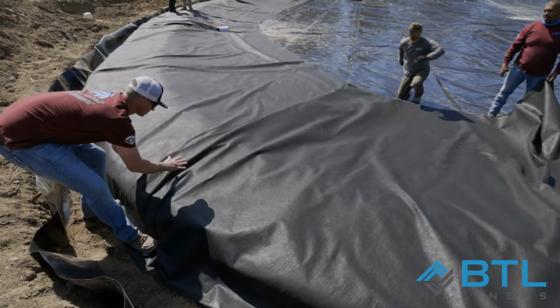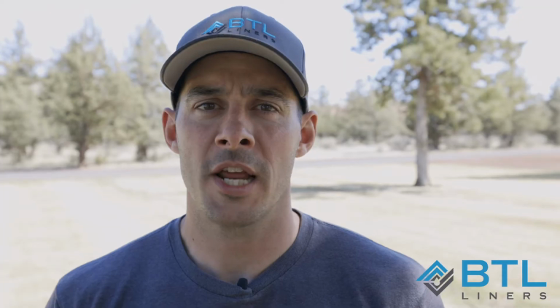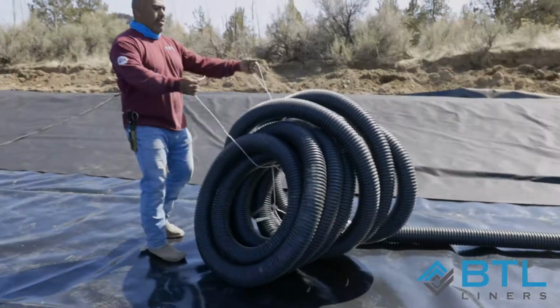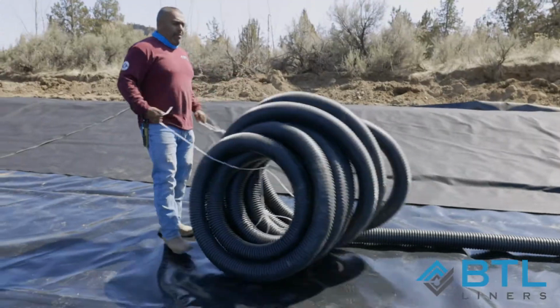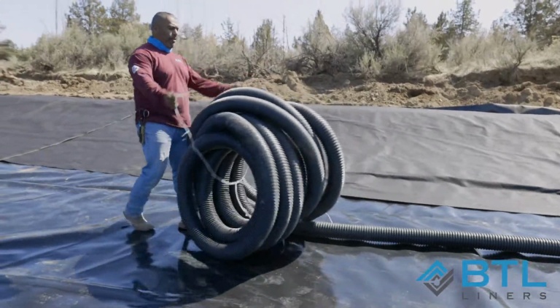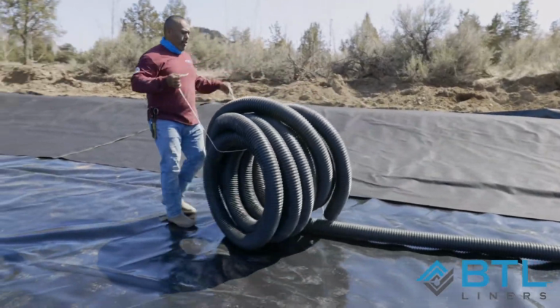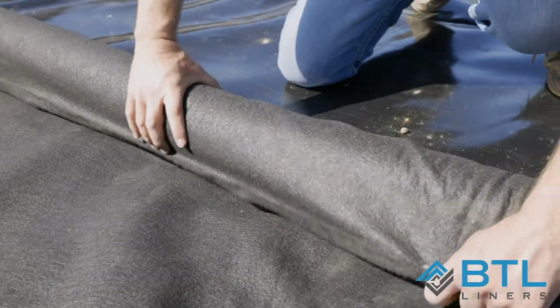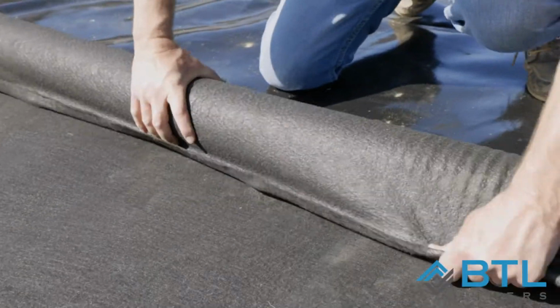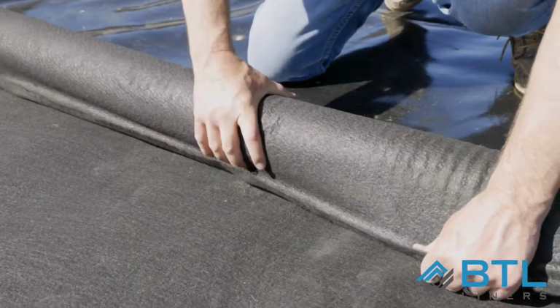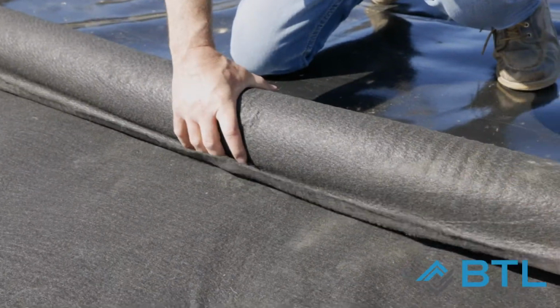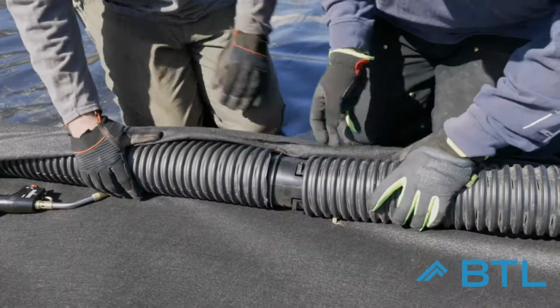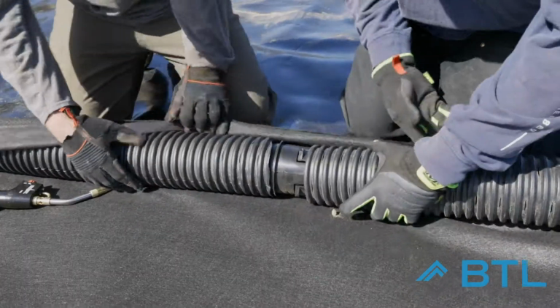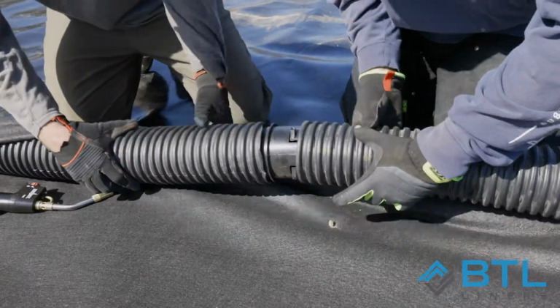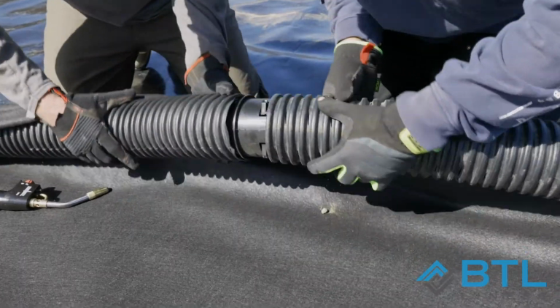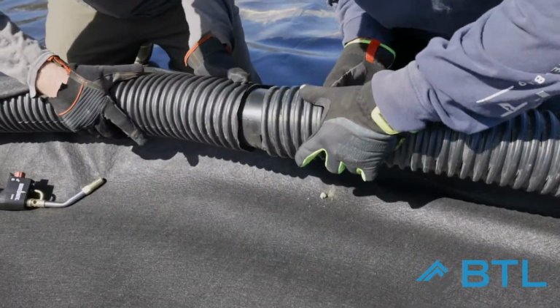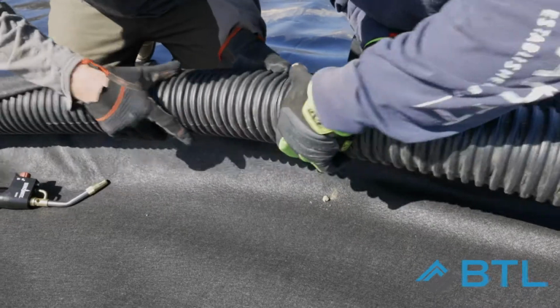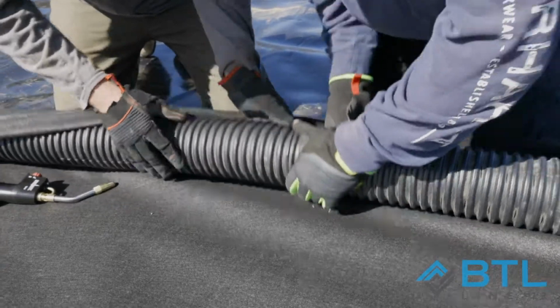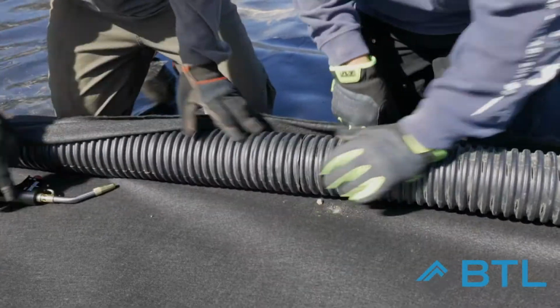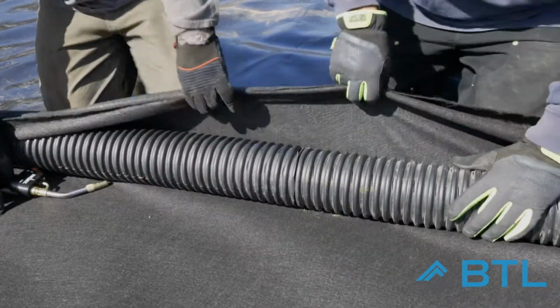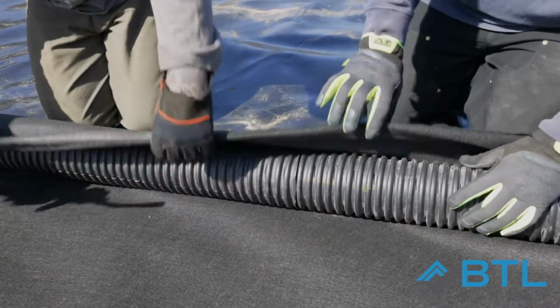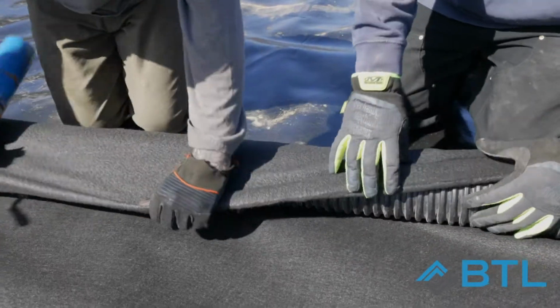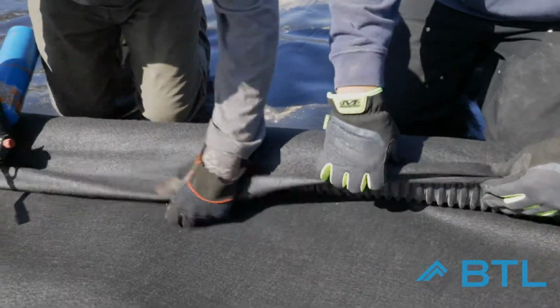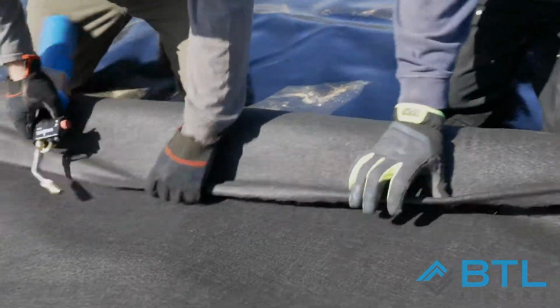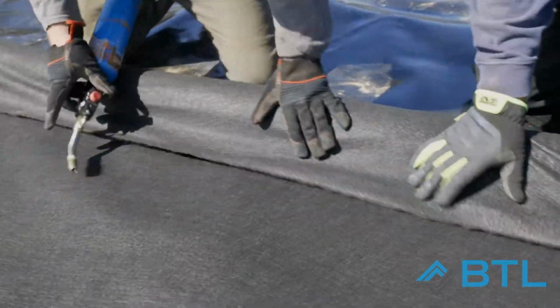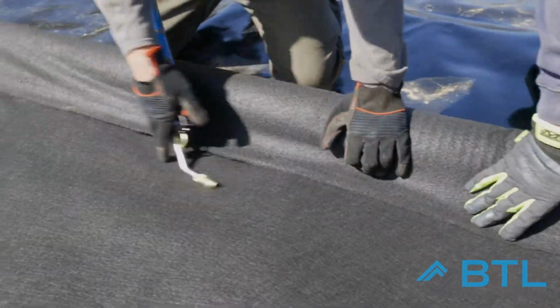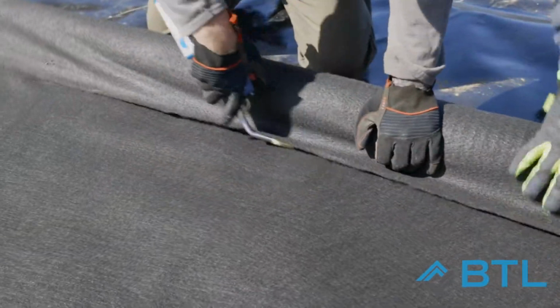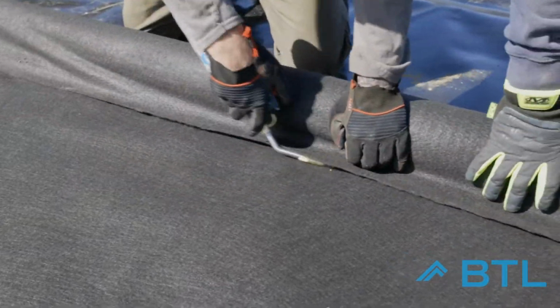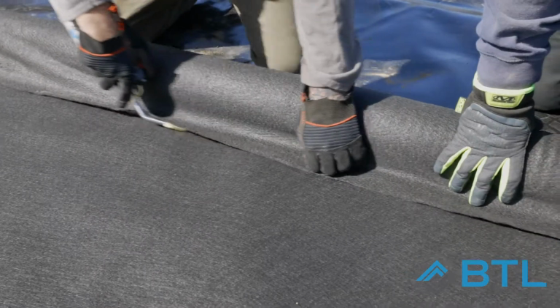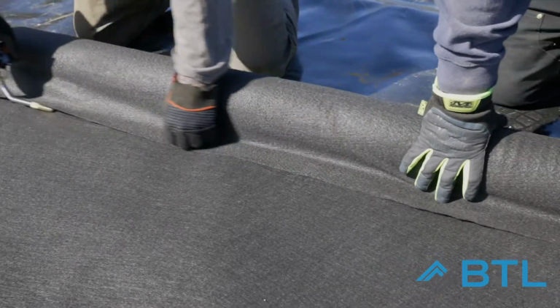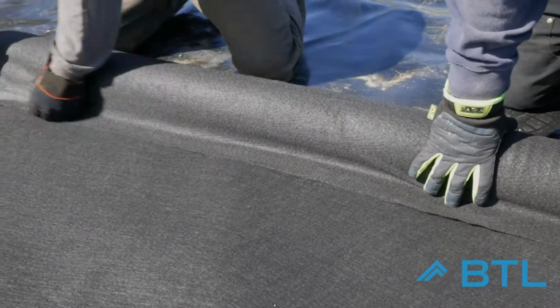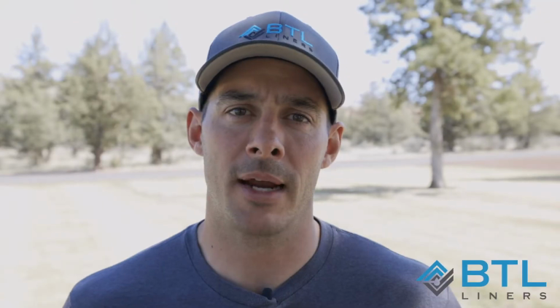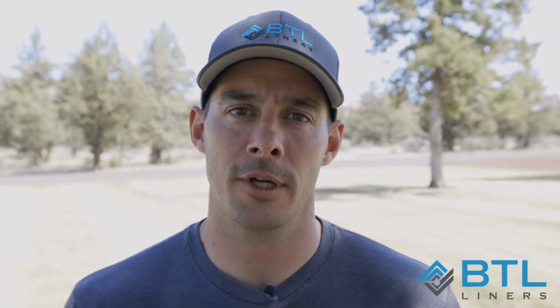We're going to take our perf pipe and wrap it in the bottom of the geotextile inside of the pond. We're going to lay it down at the very edge, take the bottom edge of the geotextile fabric, and pull it up over the pipe so it overlaps. Then we're going to use a propane torch to tack it back to itself.